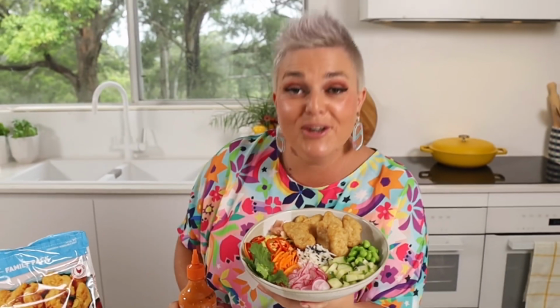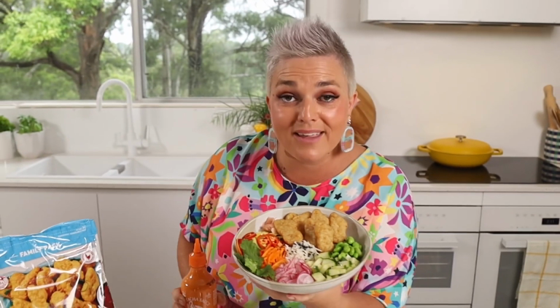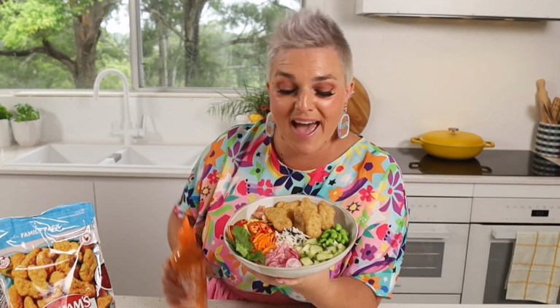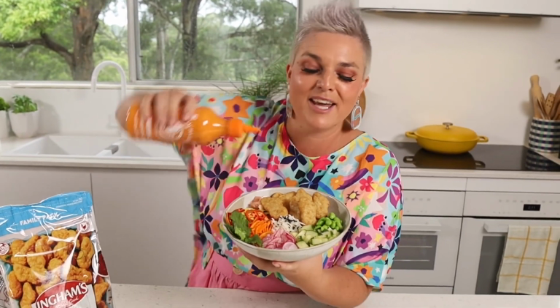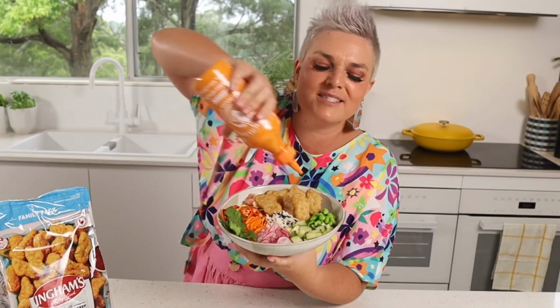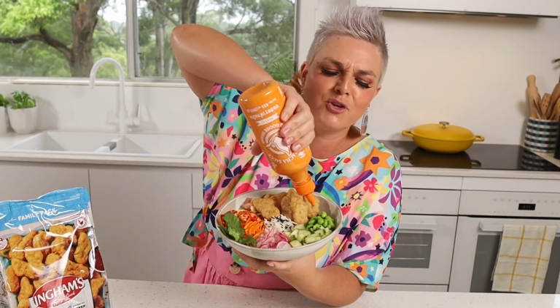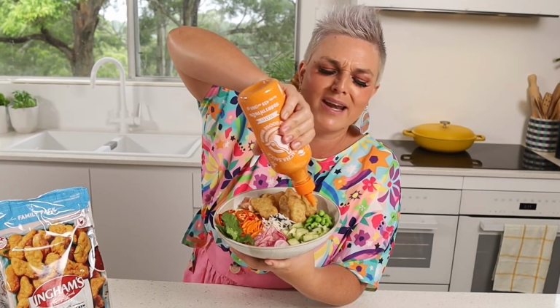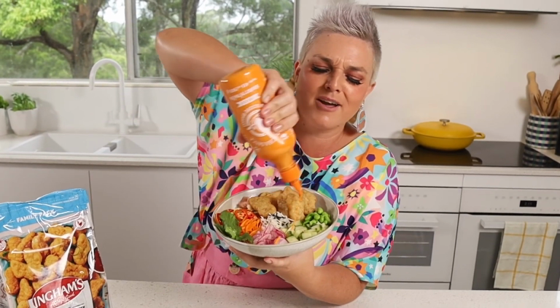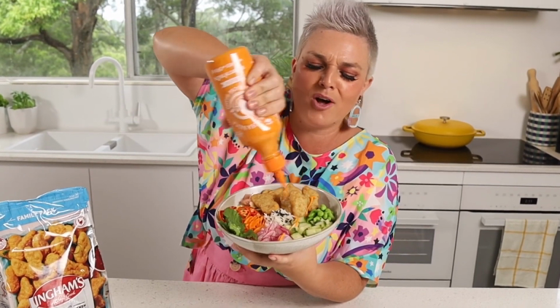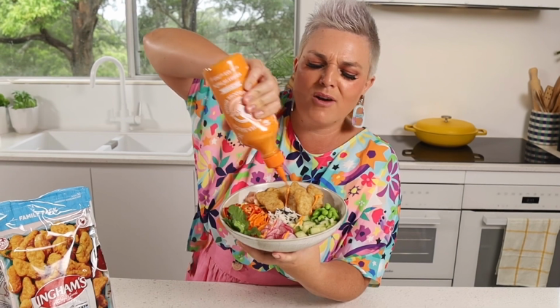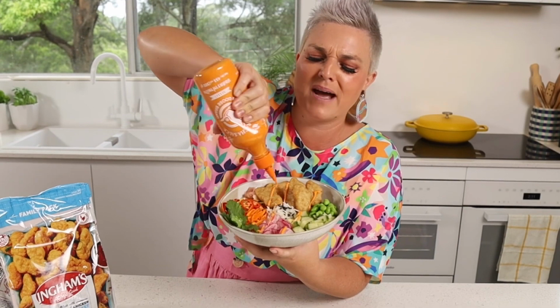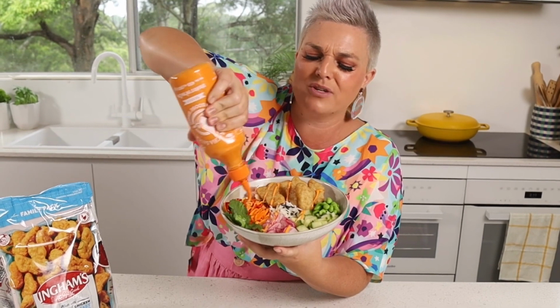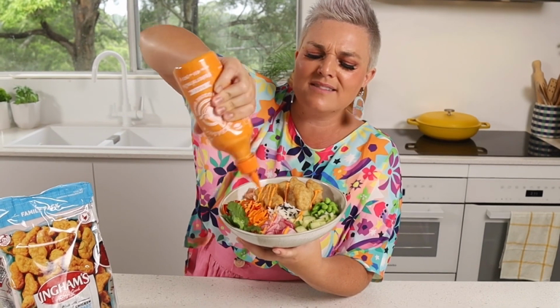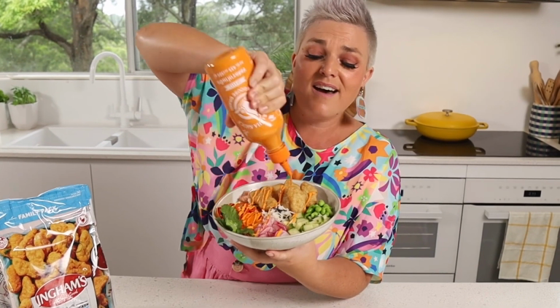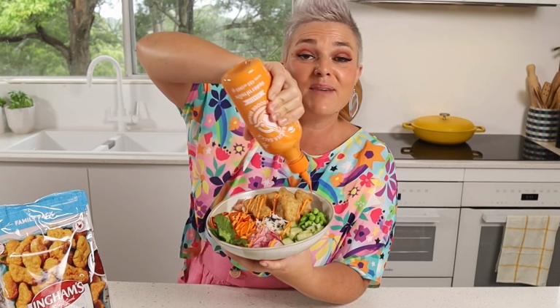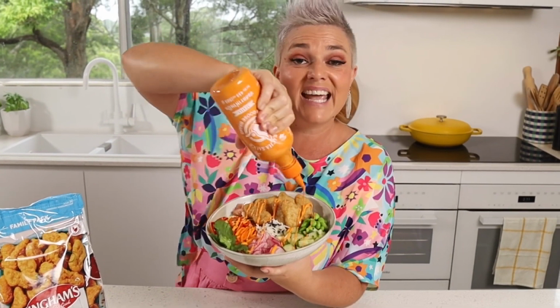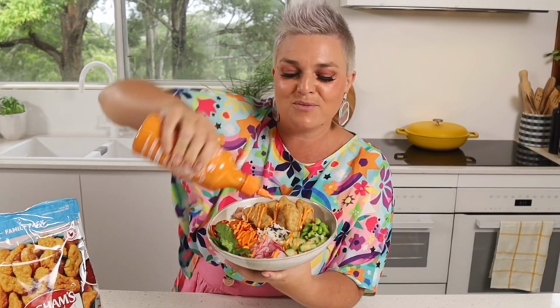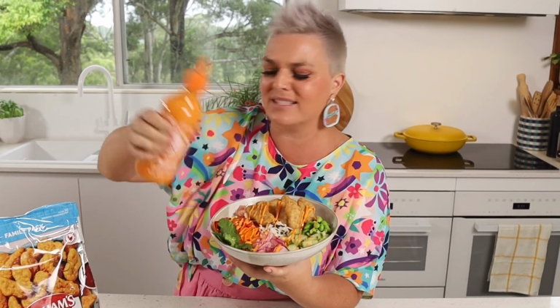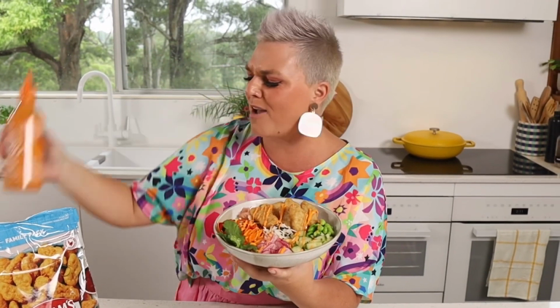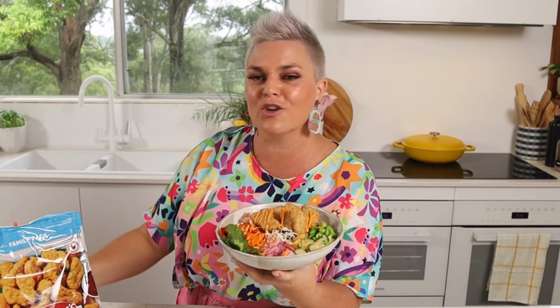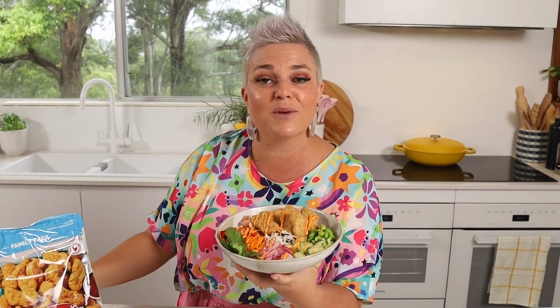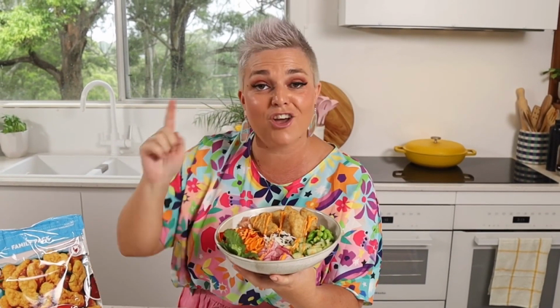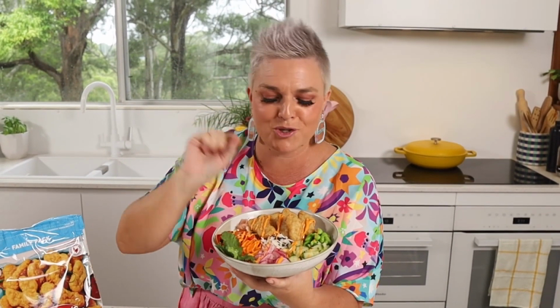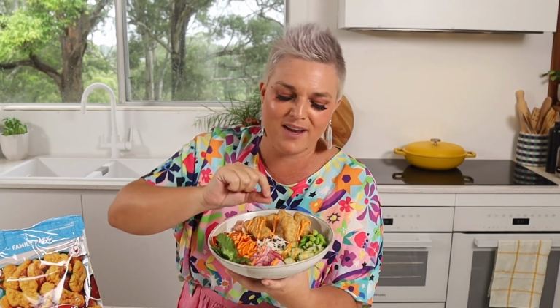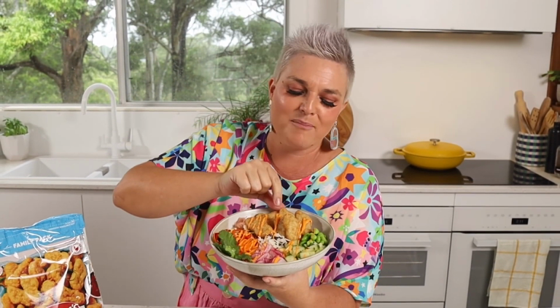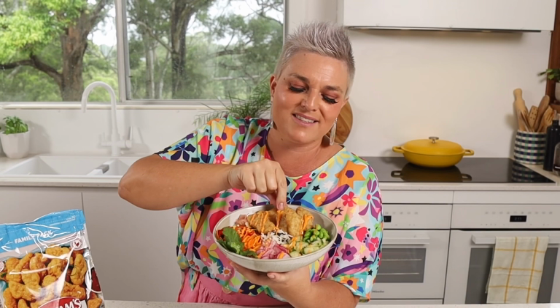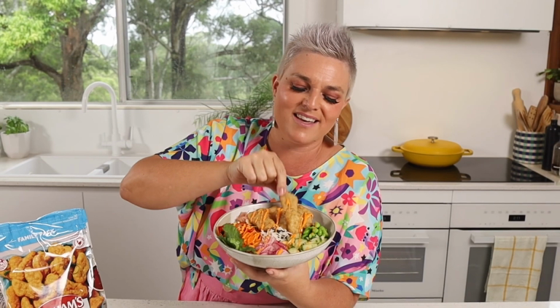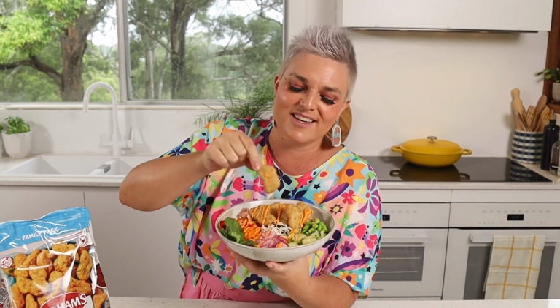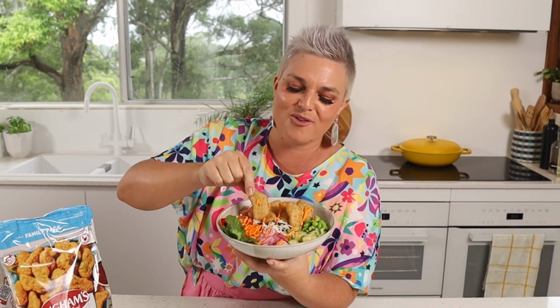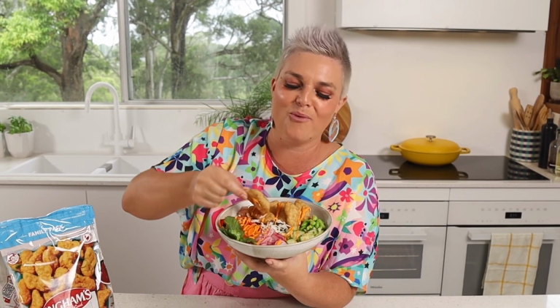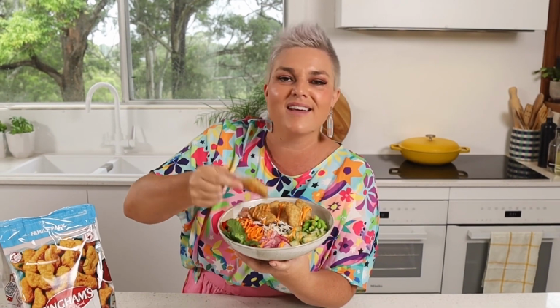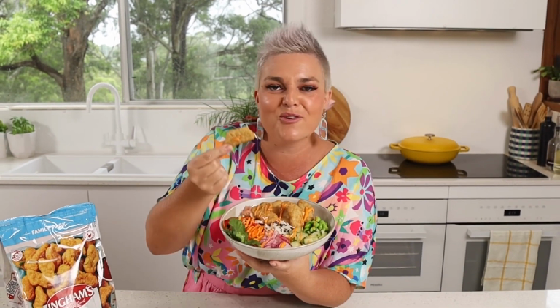Look at that — Ingham's Tempura Nugget Bowl. Oh my goodness, I'm going to eat this one. But it's time for you to show us how you do it, because this is always good.